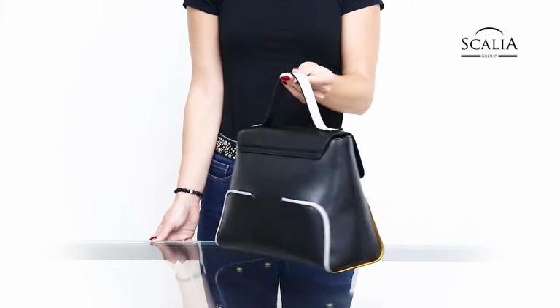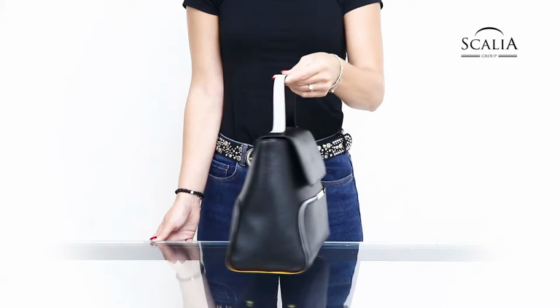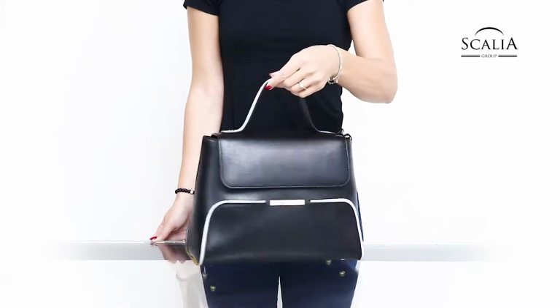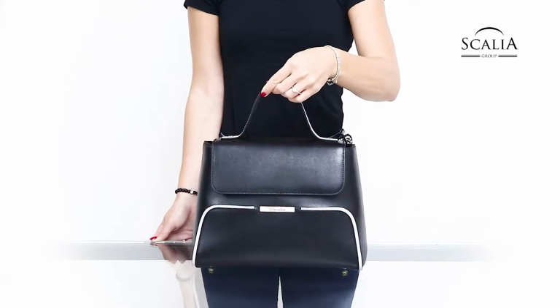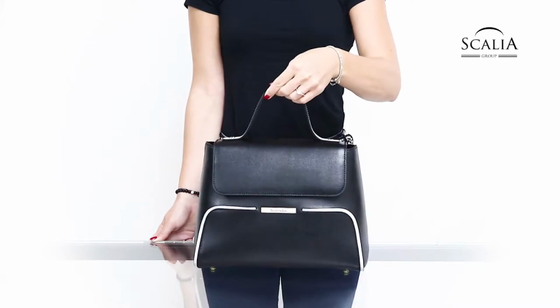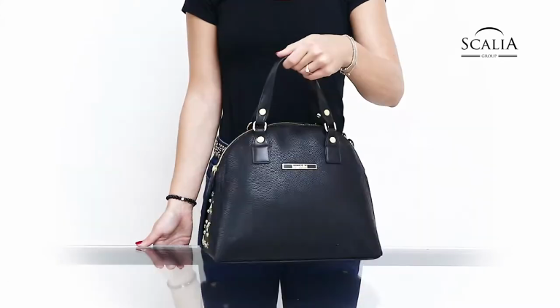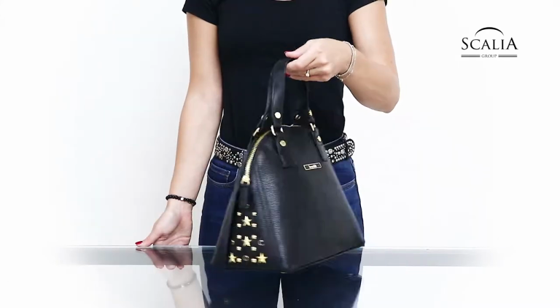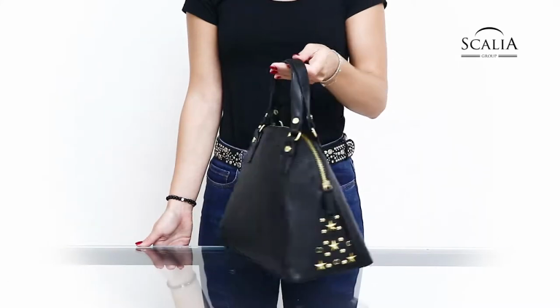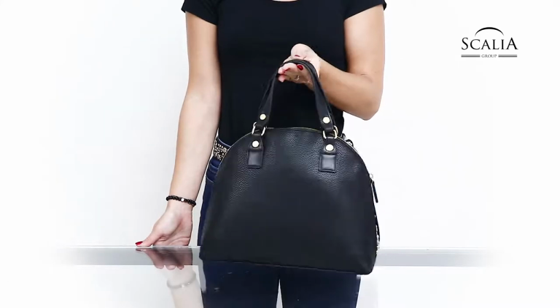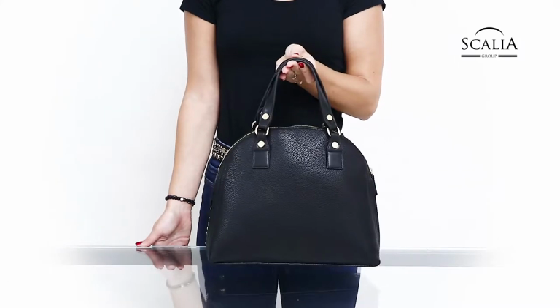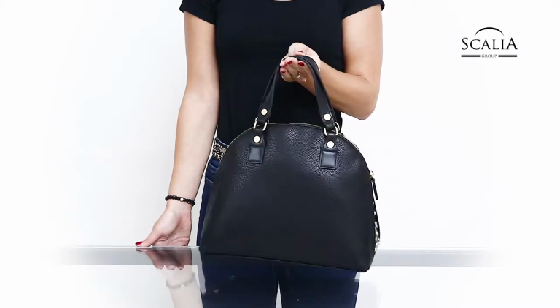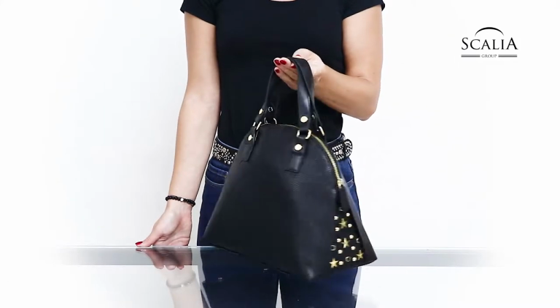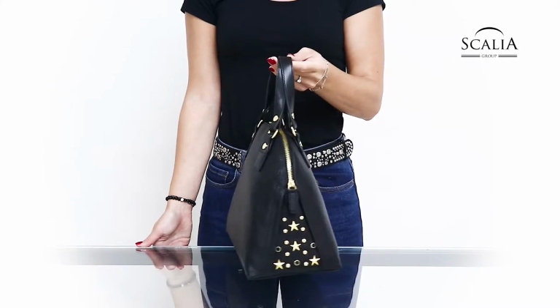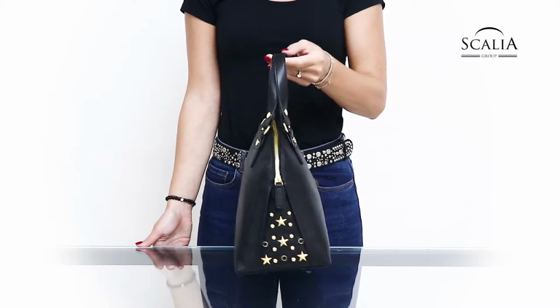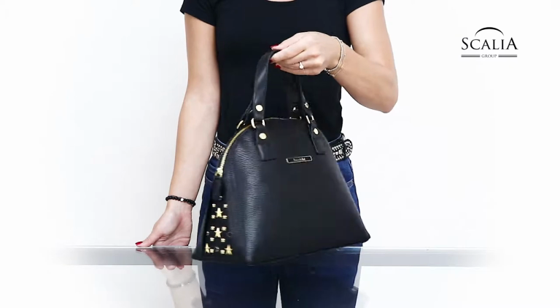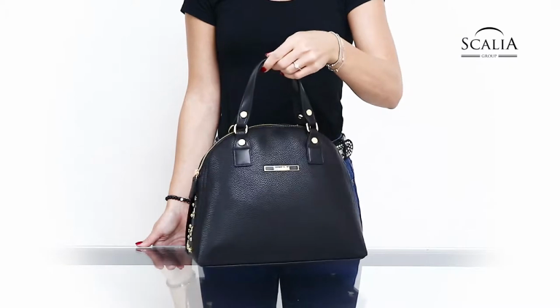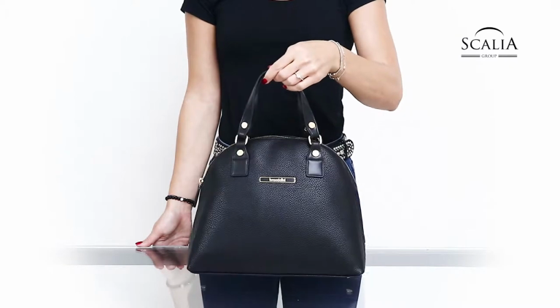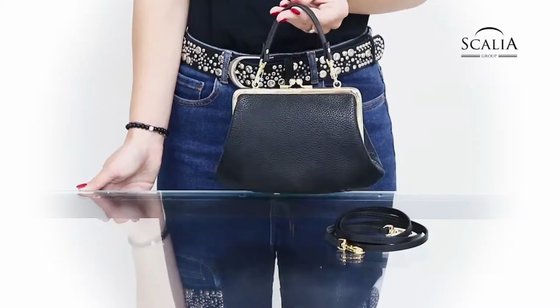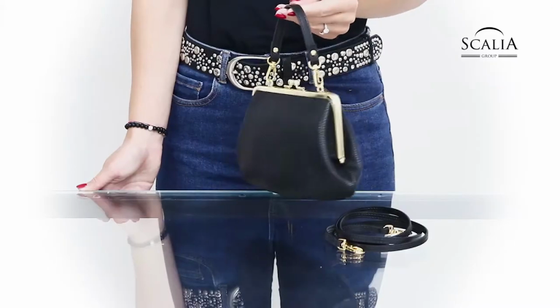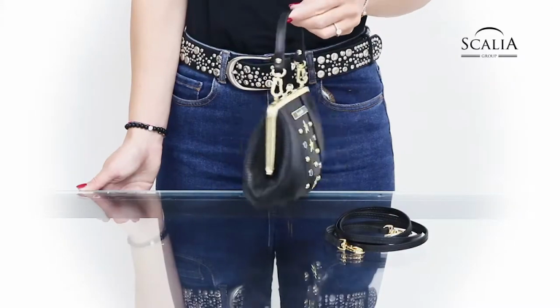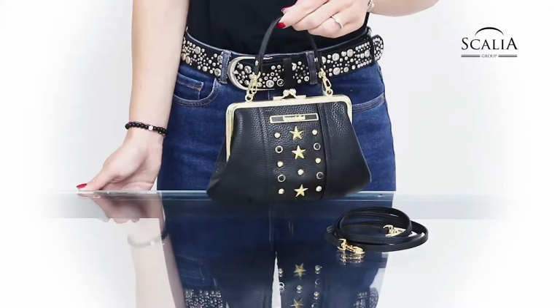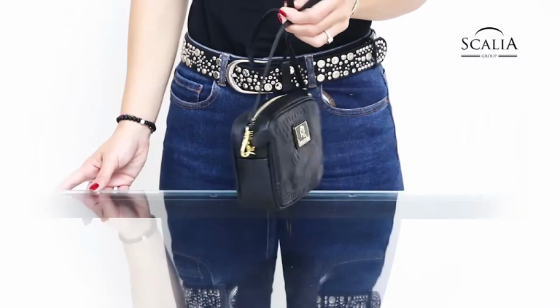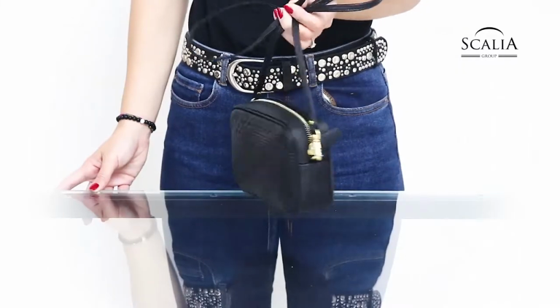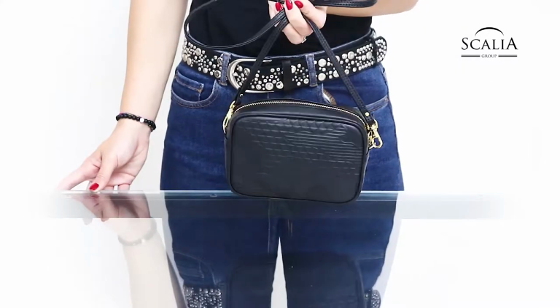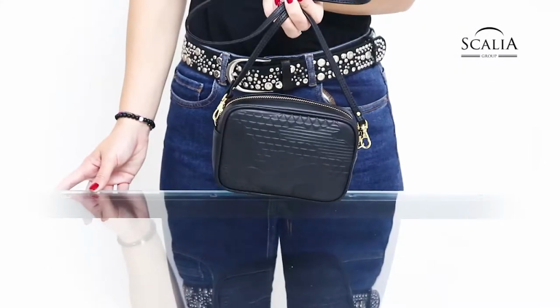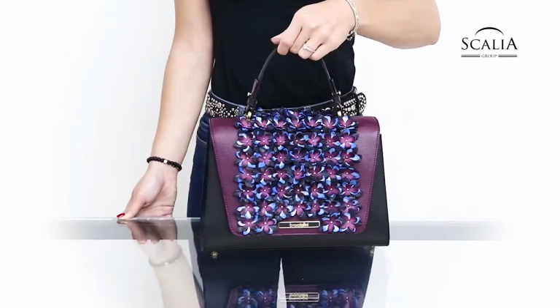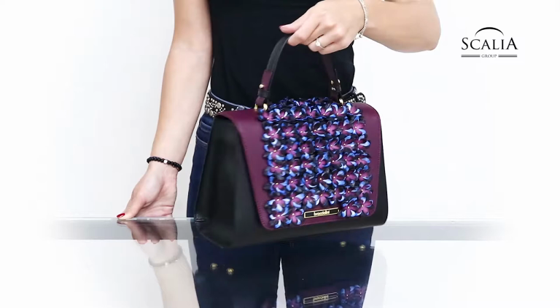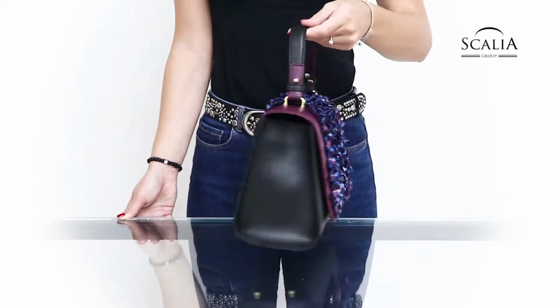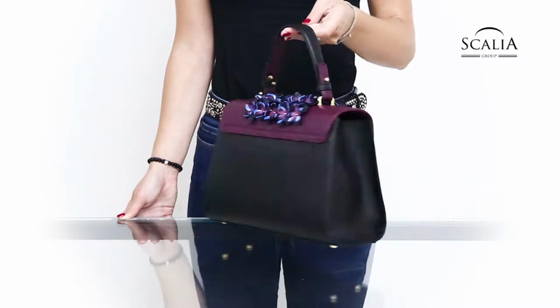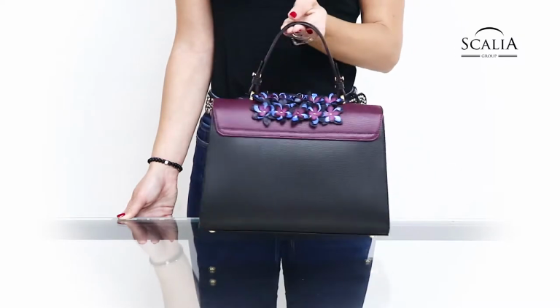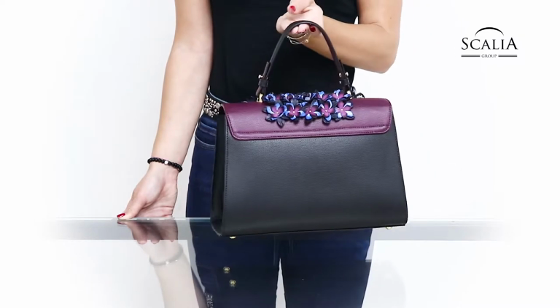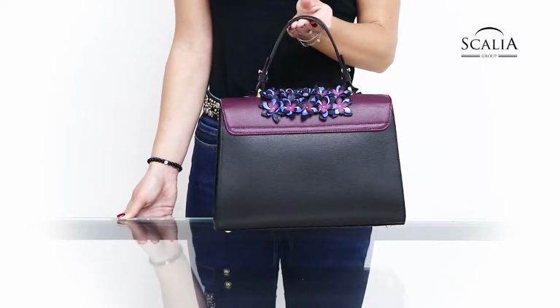The newest collections from Bracciallini suggest a season of particular refined and sophisticated taste, while the care for the detail reaches the highest expression with small, unadded touches of elegance.